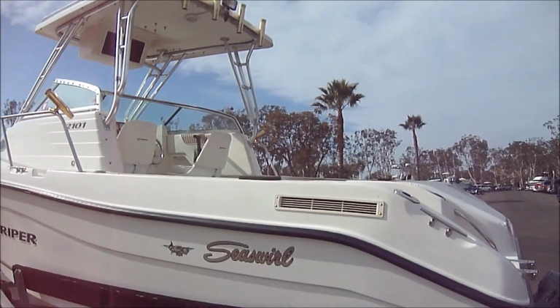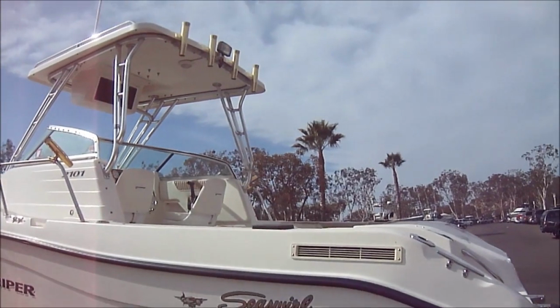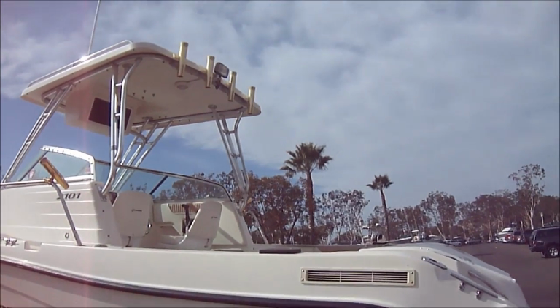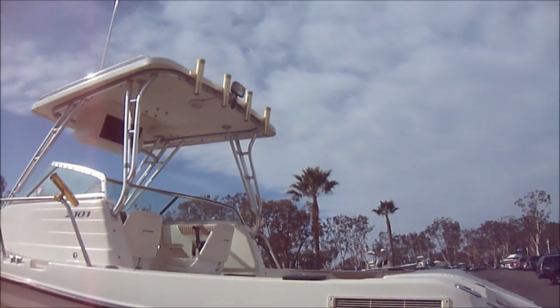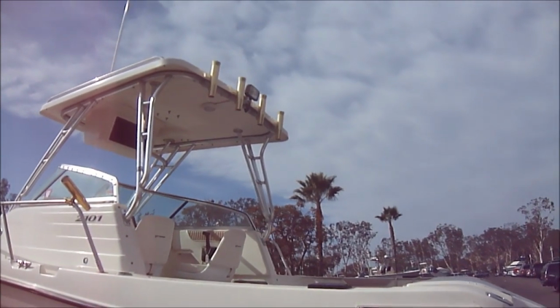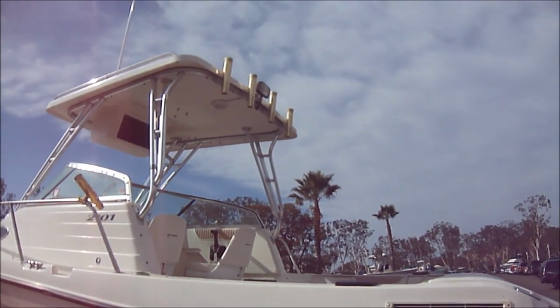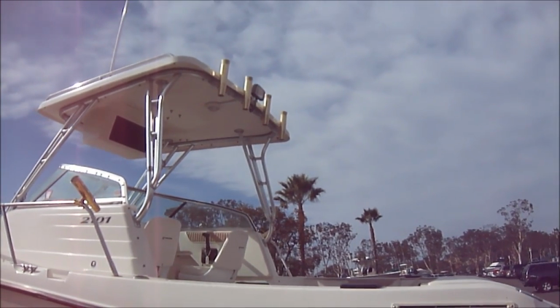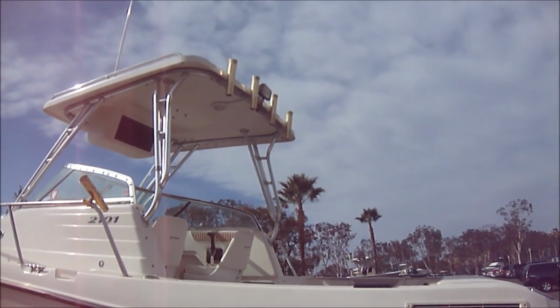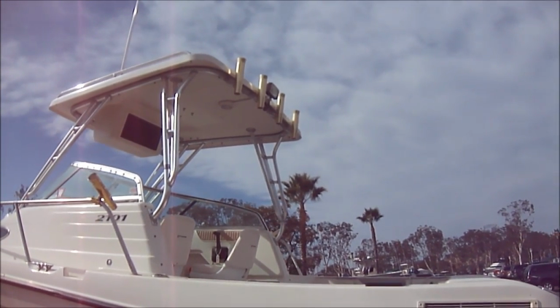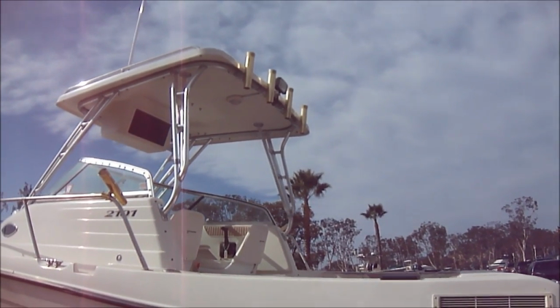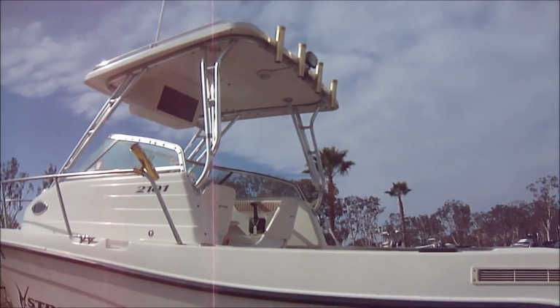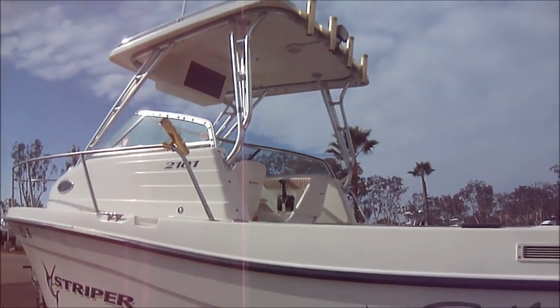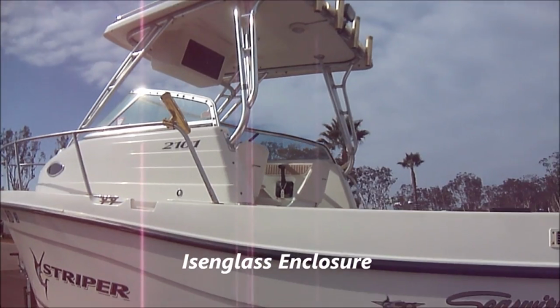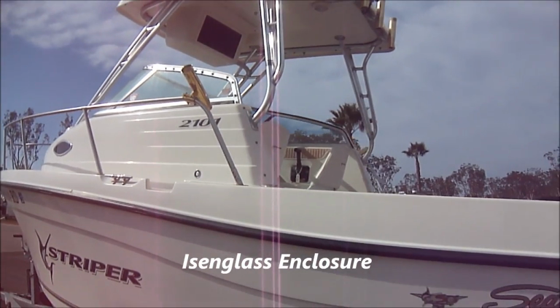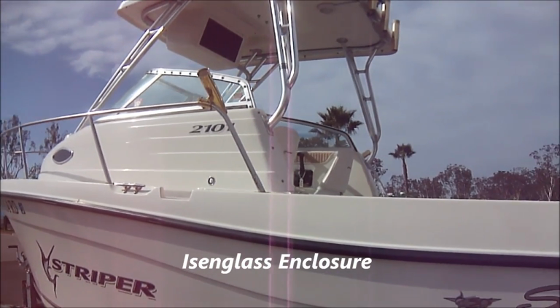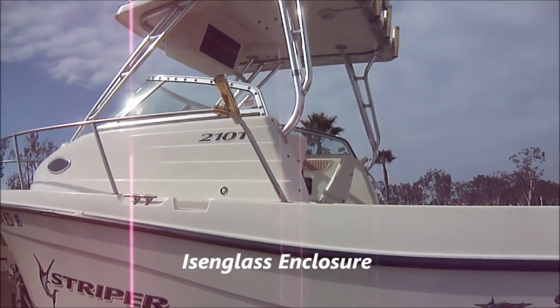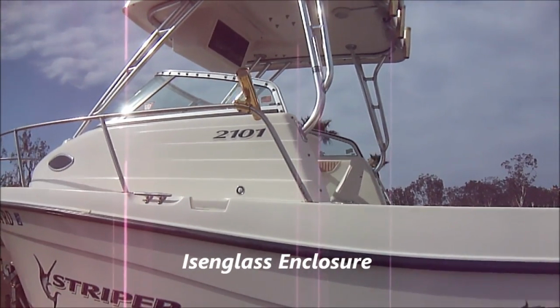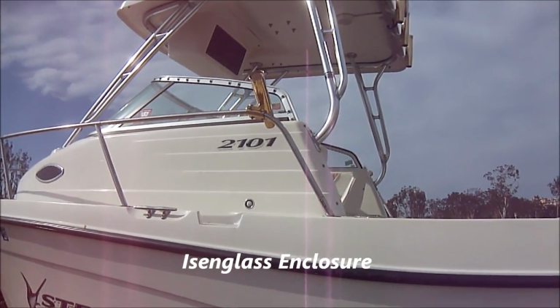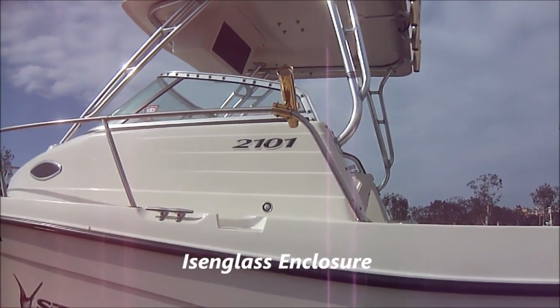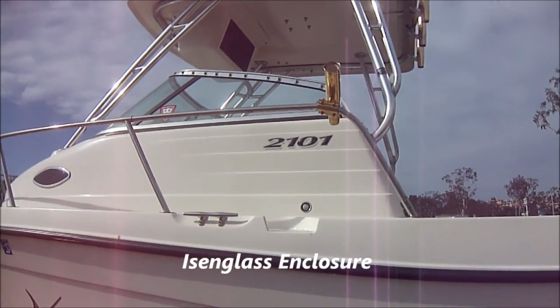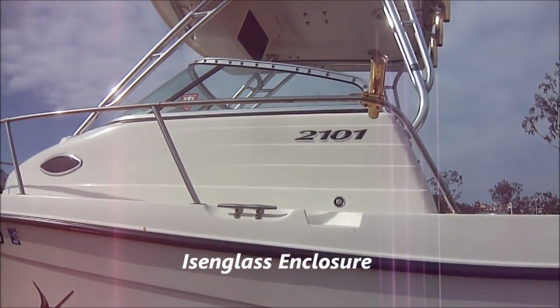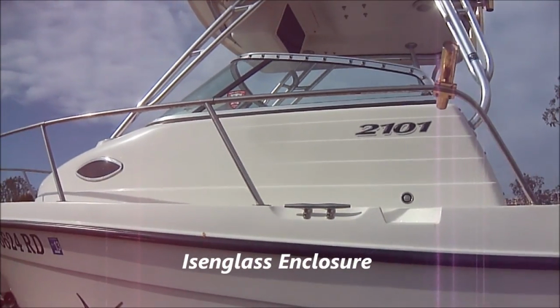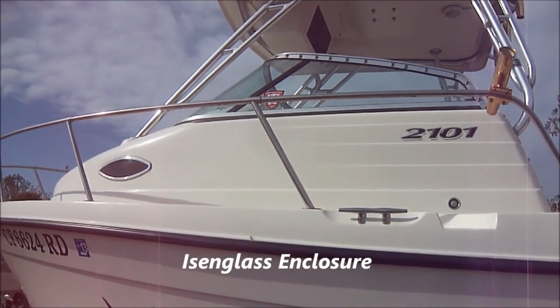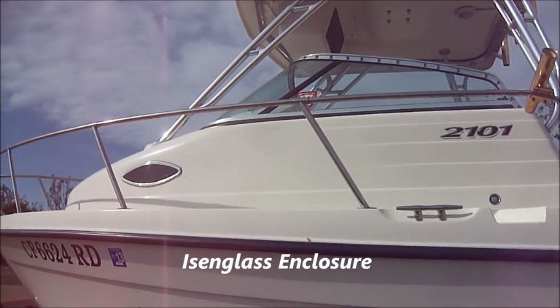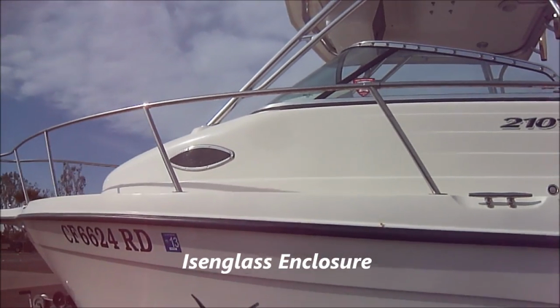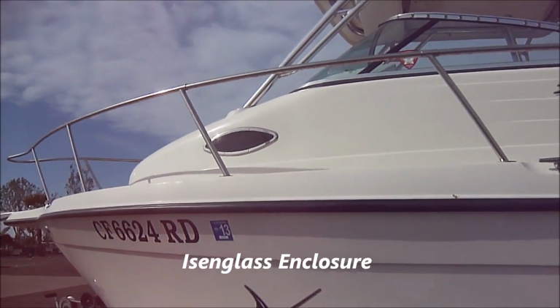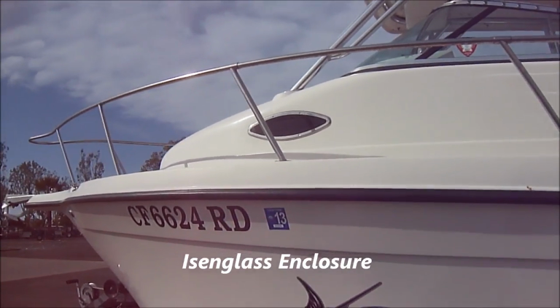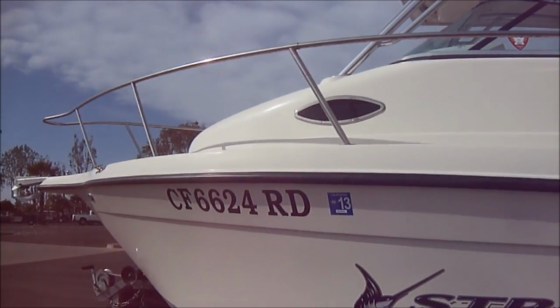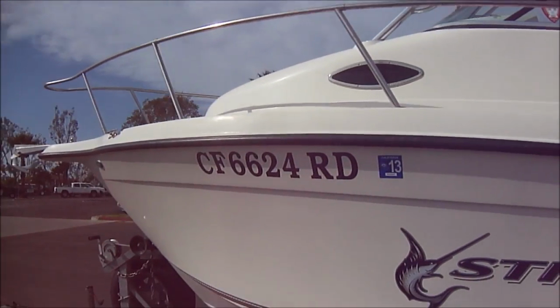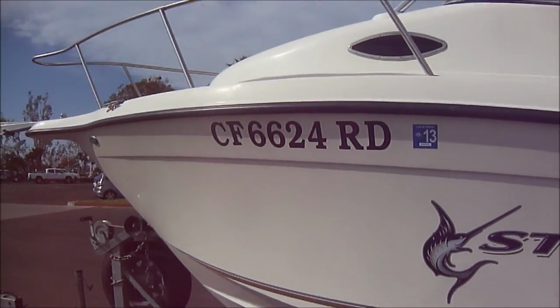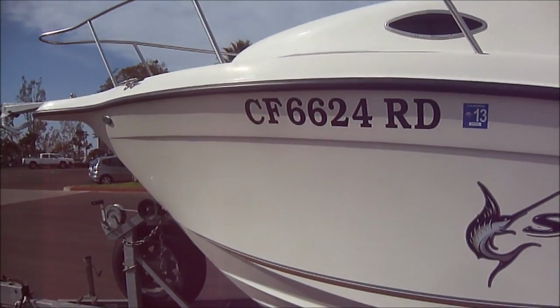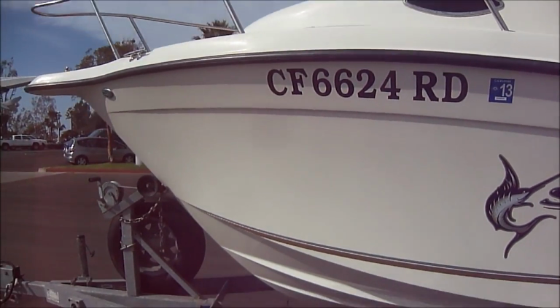On the hardtop, we've got the spreader lights, rocket launchers, and the owner has also added a couple of rail-mounted rocket launchers. We have a nice deep V hull.